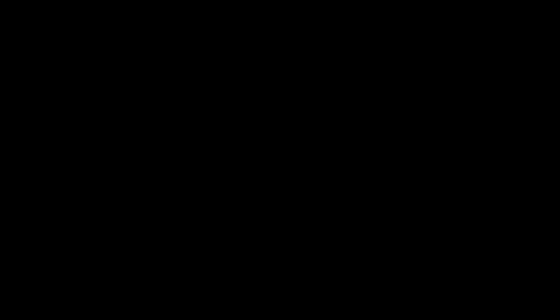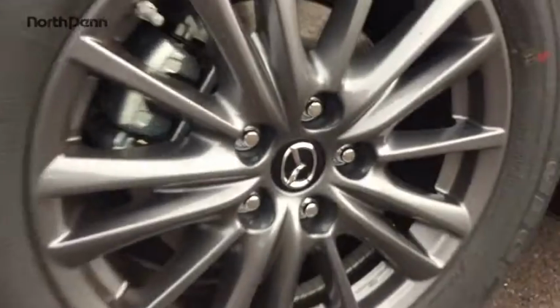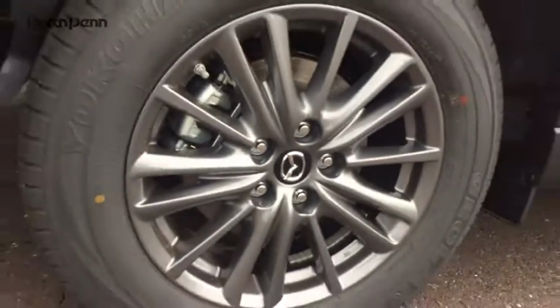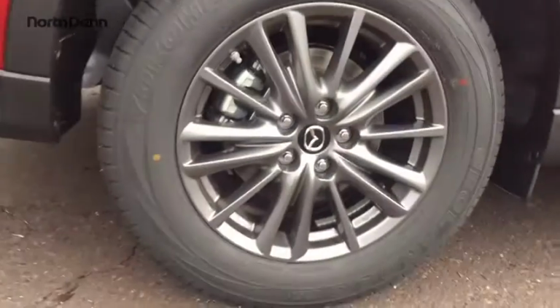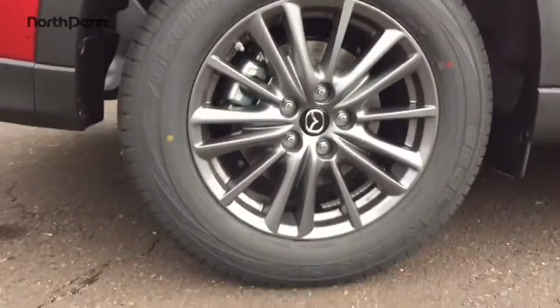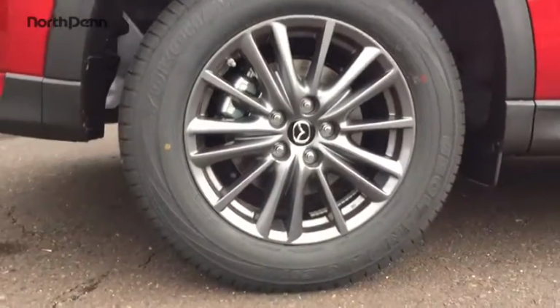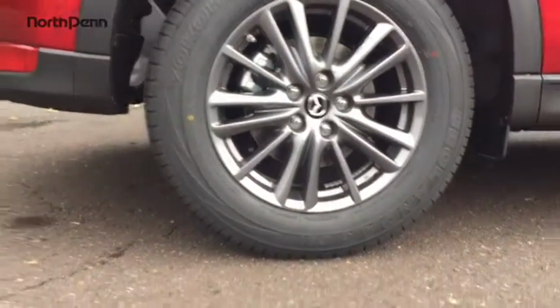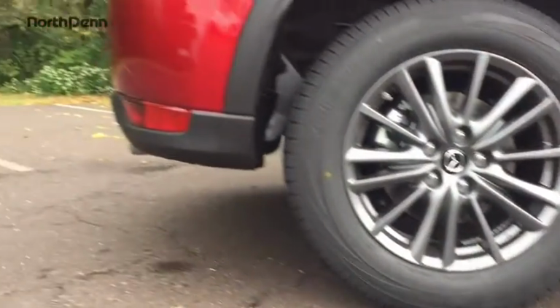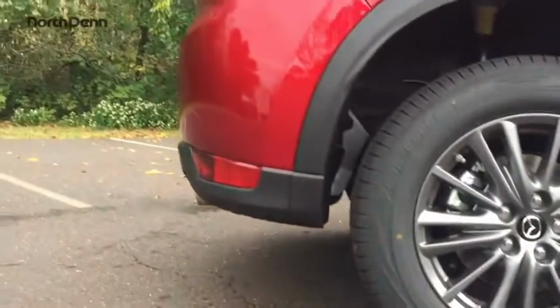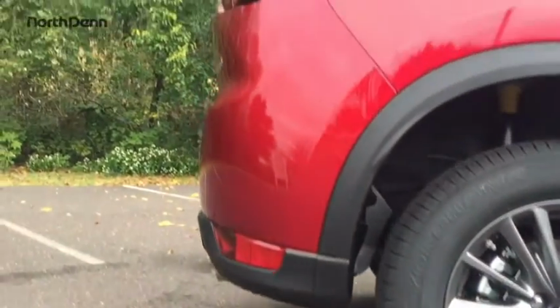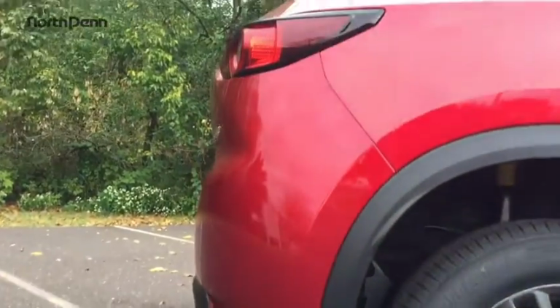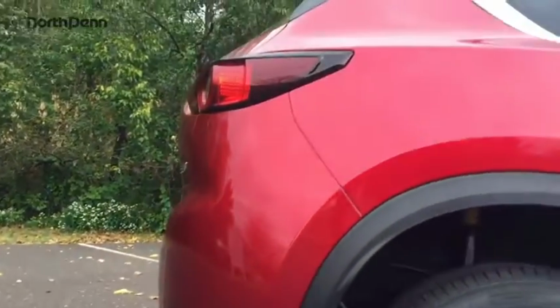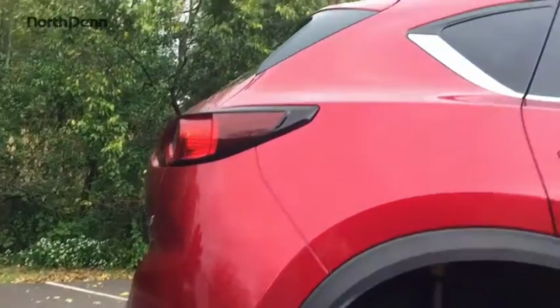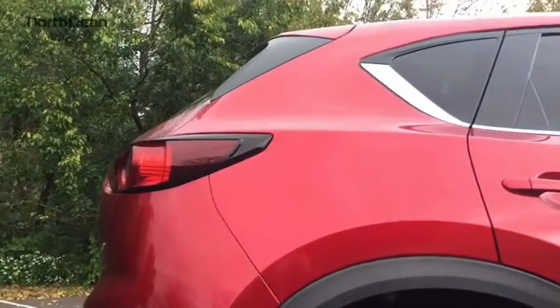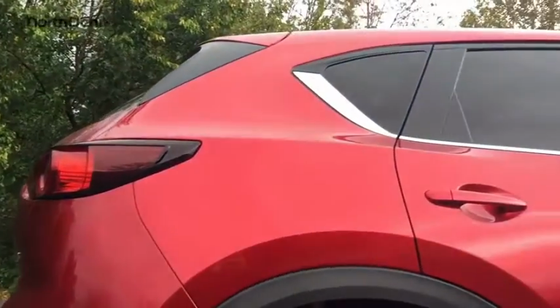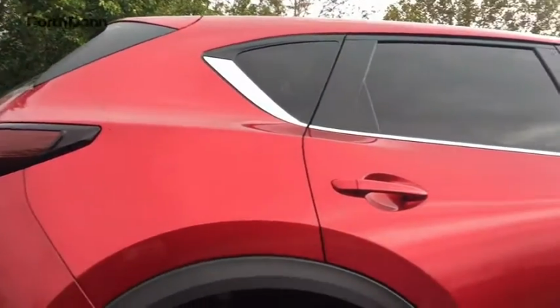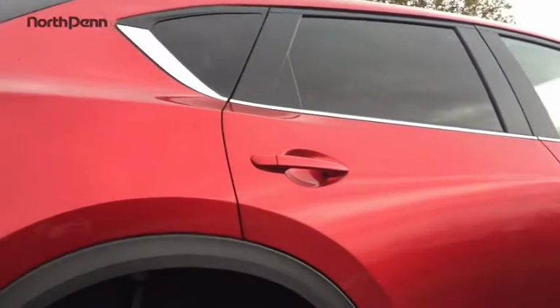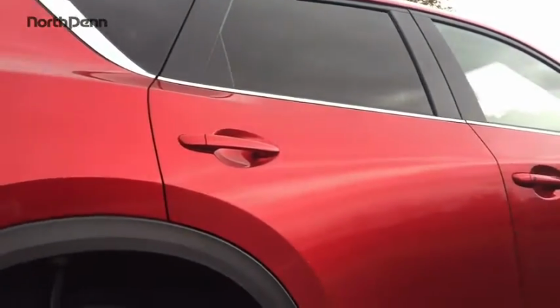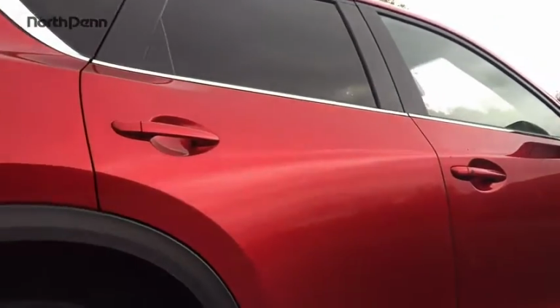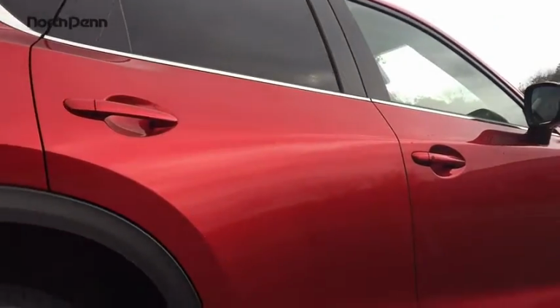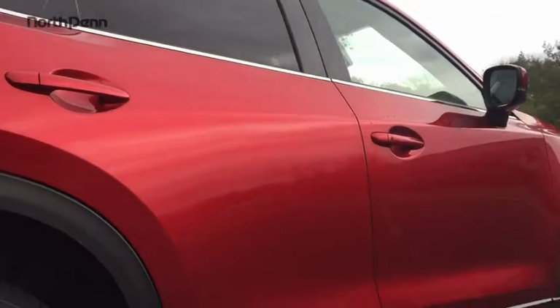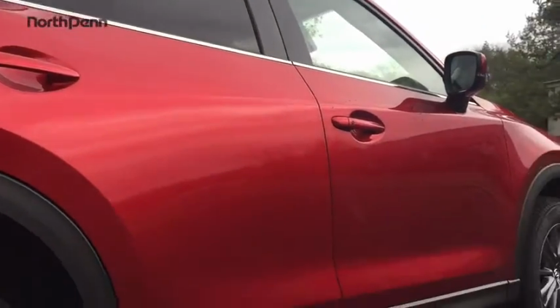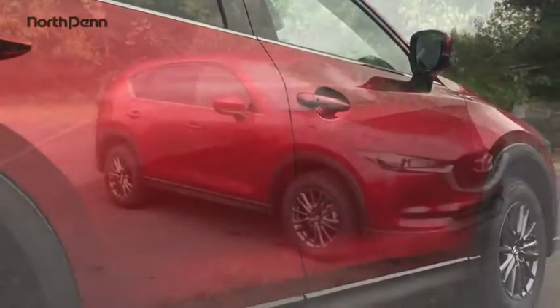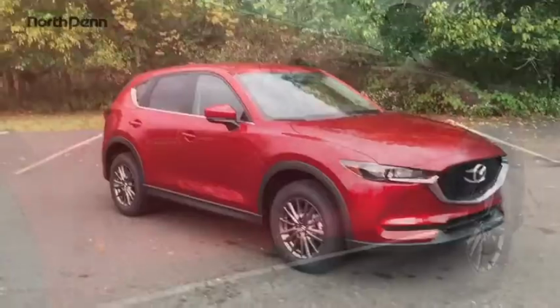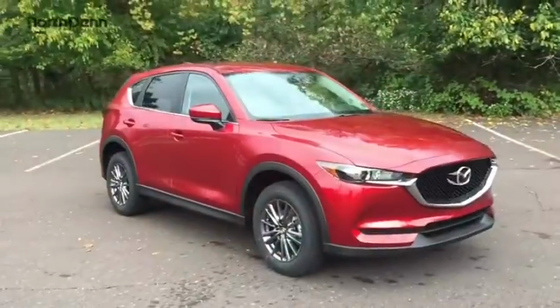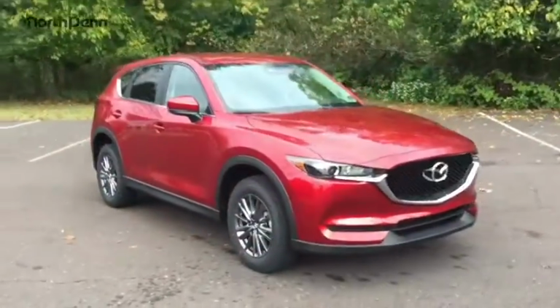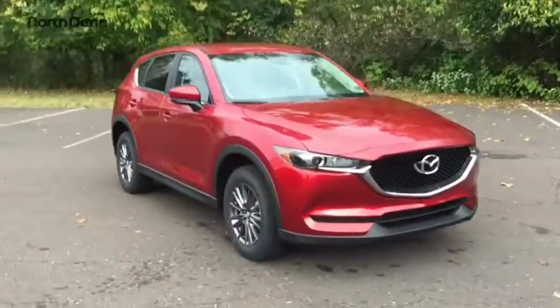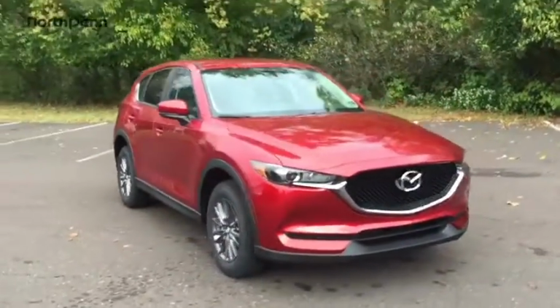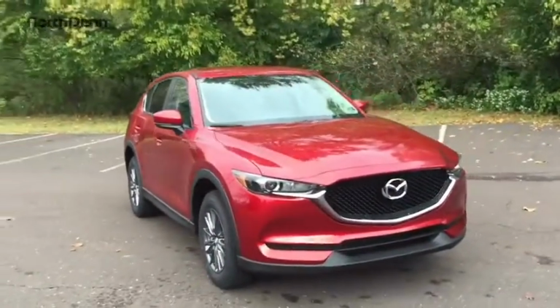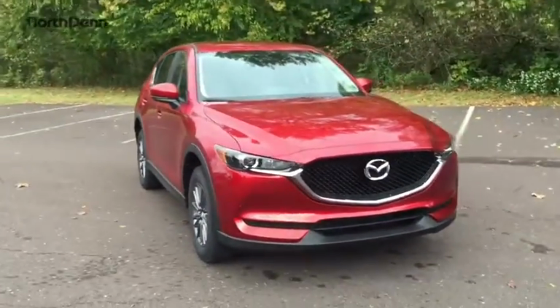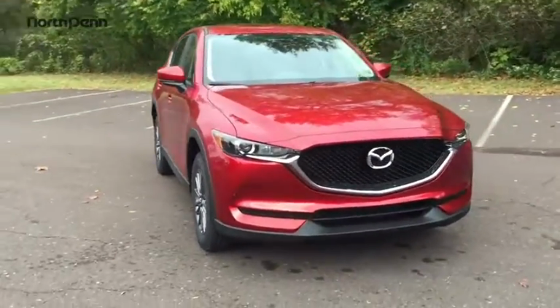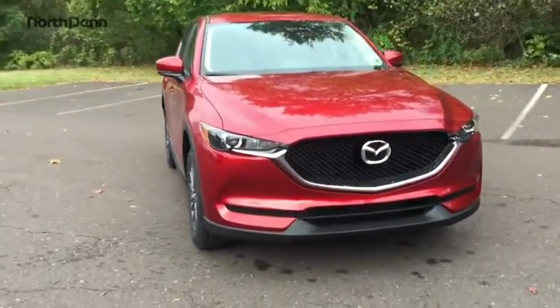The 2017 Mazda CX-5. With its fuel-efficient engine, engaging driving experience, and daring styling, the Mazda CX-5 is a good pick for those seeking a sporty yet thrifty crossover SUV.